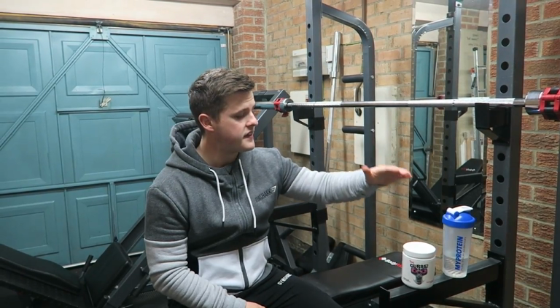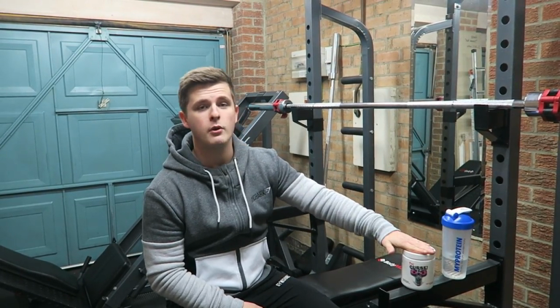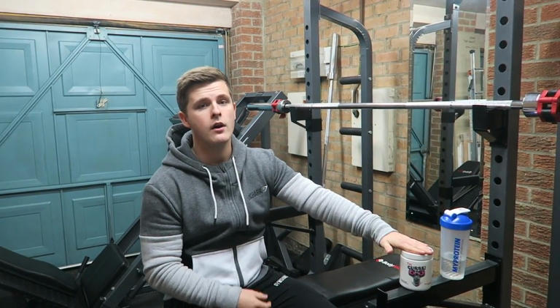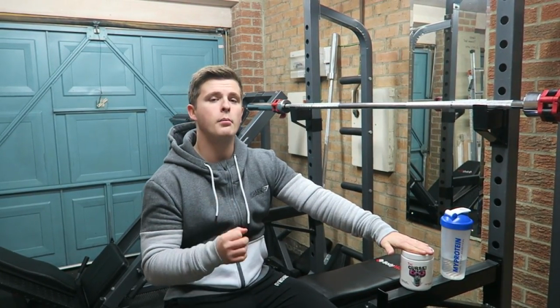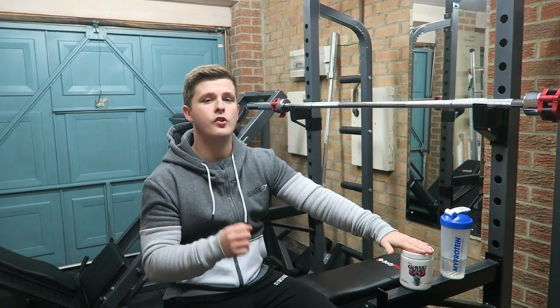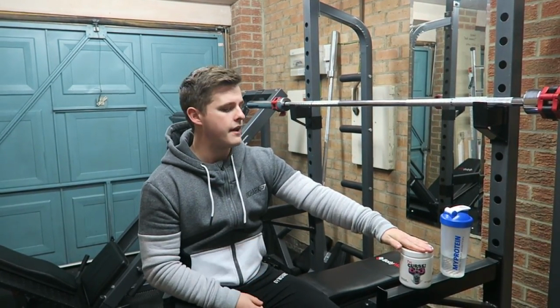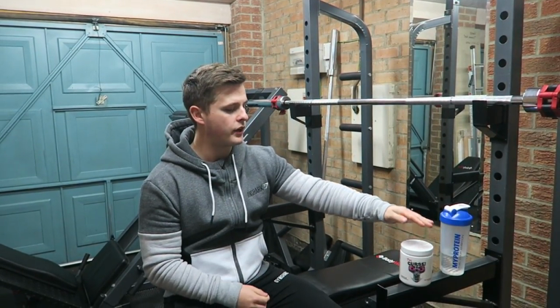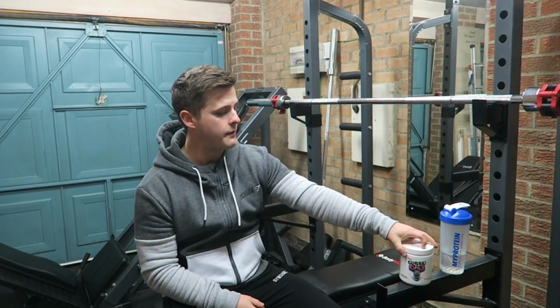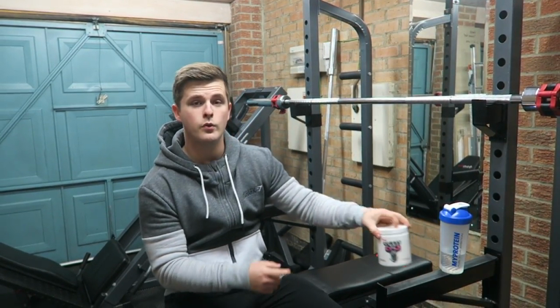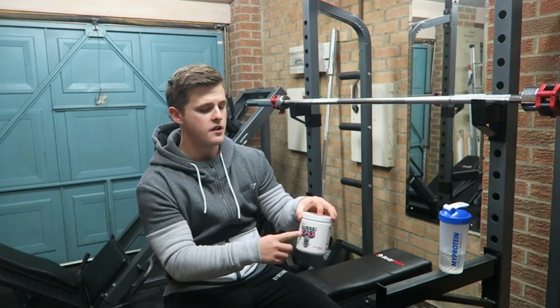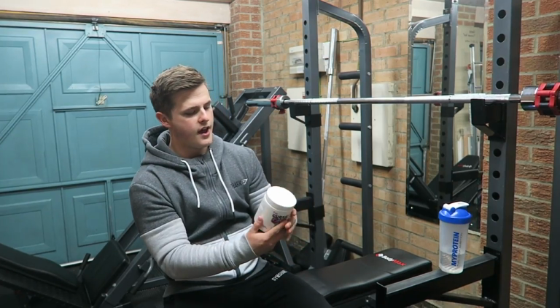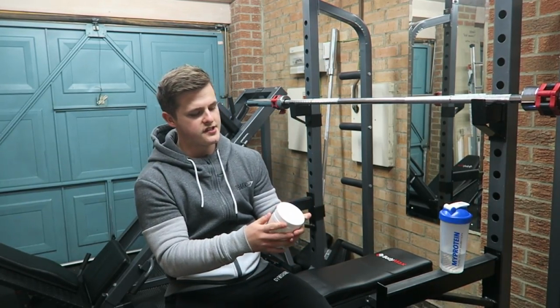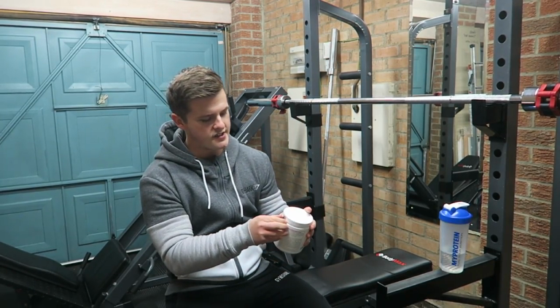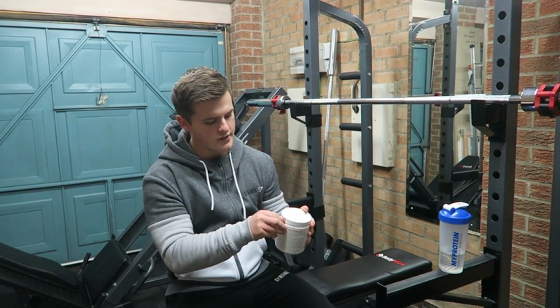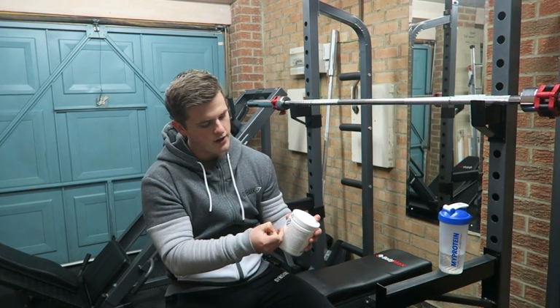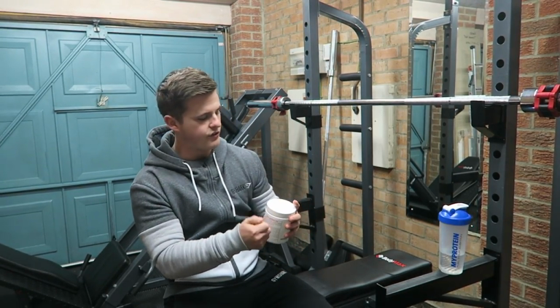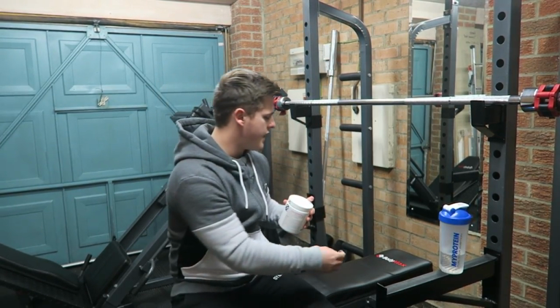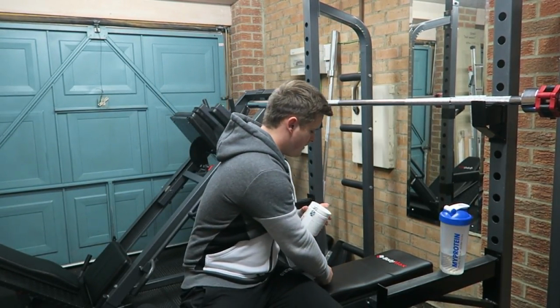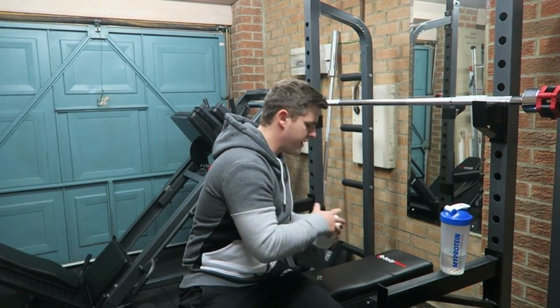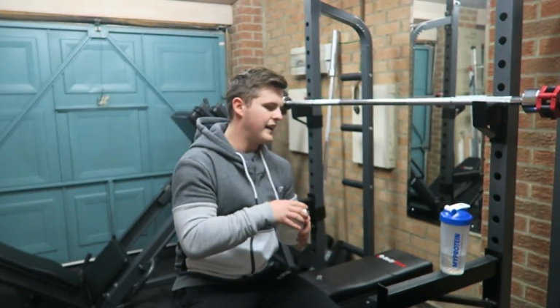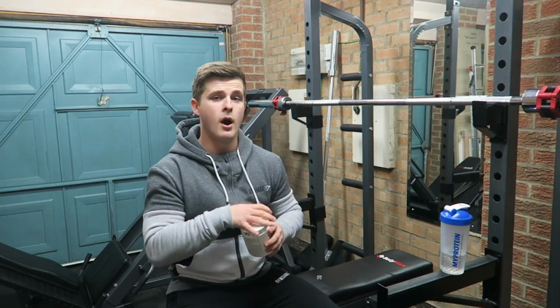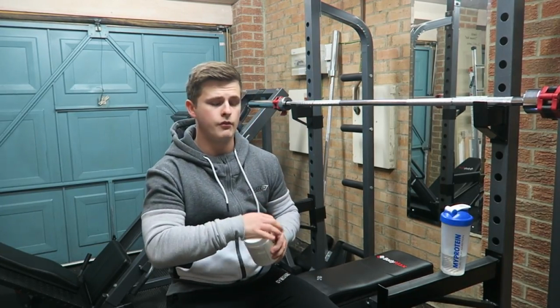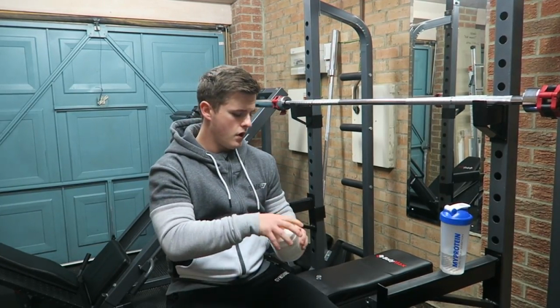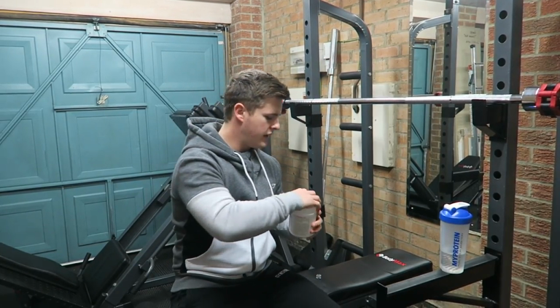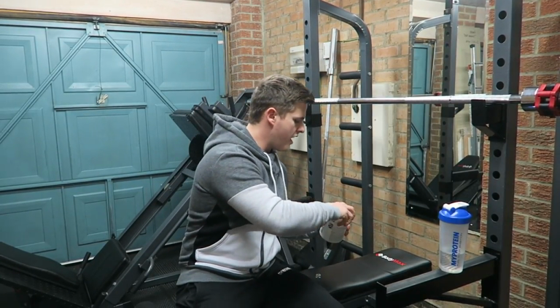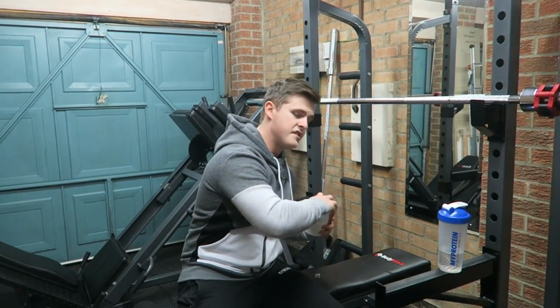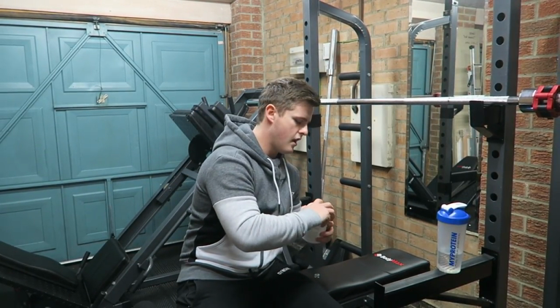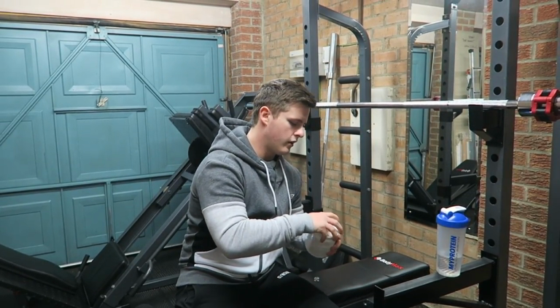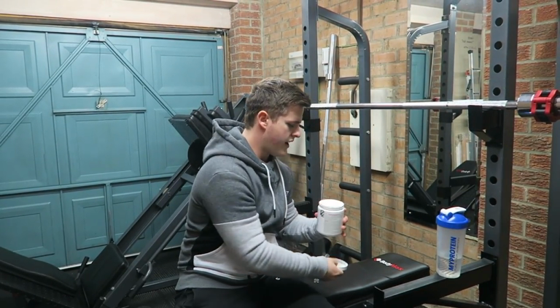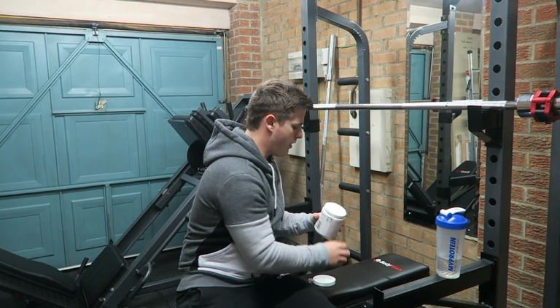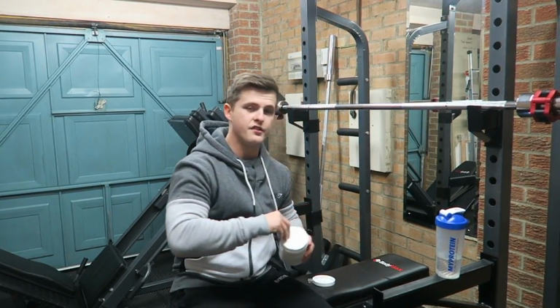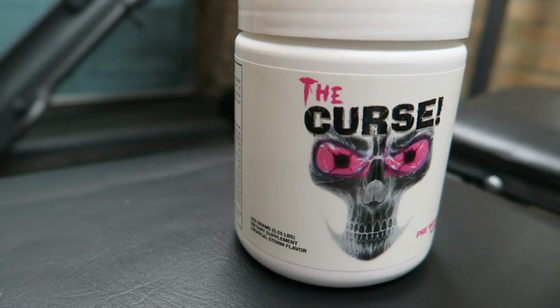So as you can see, this is the pre-workout — the tropical storm flavor by Cobra Labs, it's called The Curse. As you can see it still has the label on it; I haven't tried it yet. So this is going to be a completely unbiased review, a completely unbiased taste test, and then I'll go training as well so you can see the effects of it.